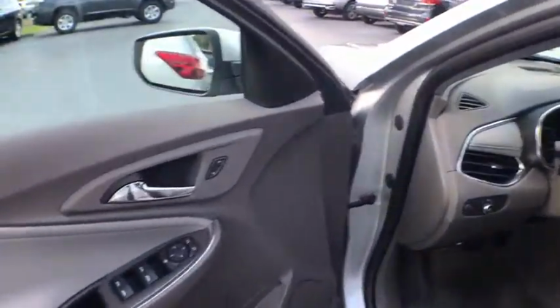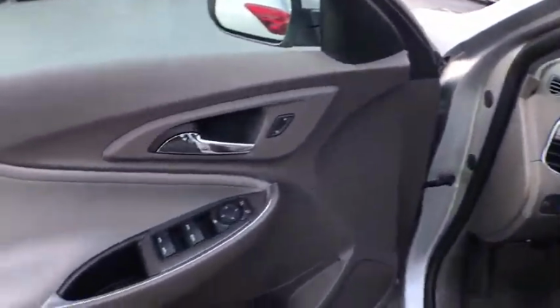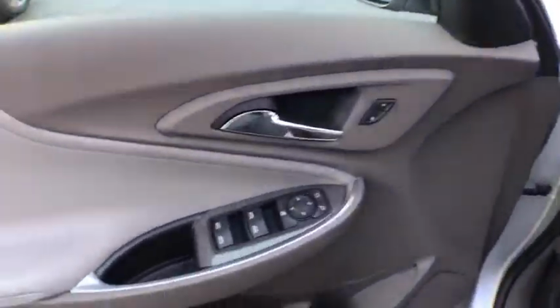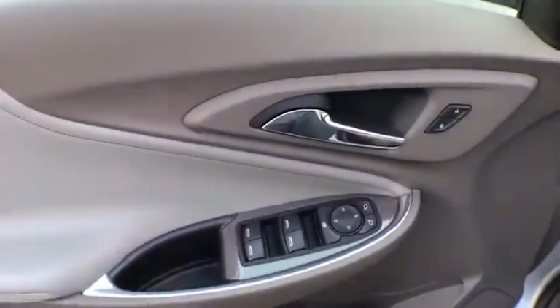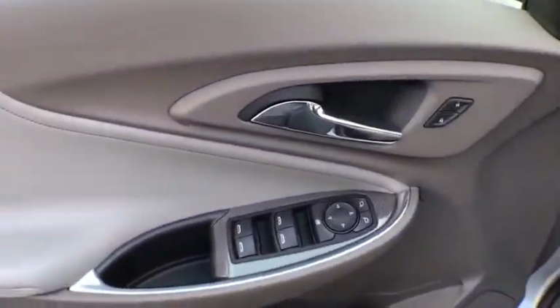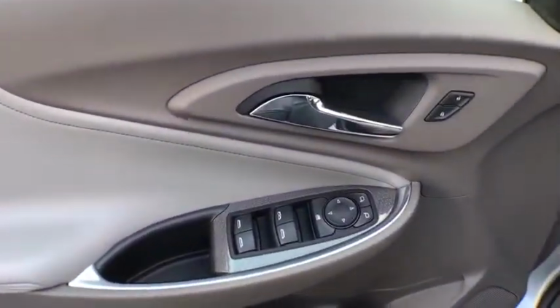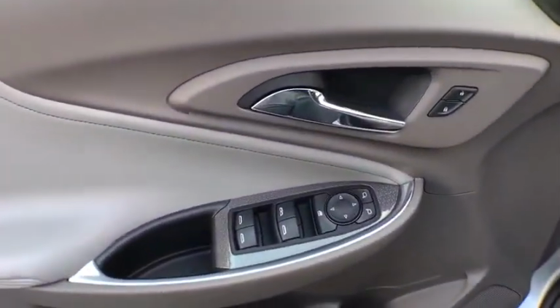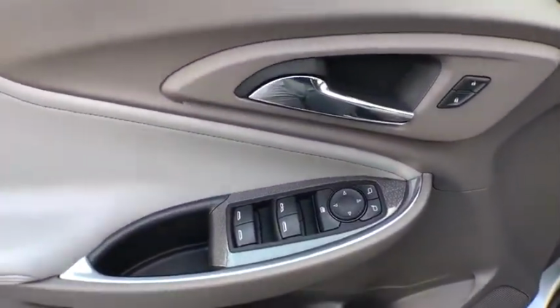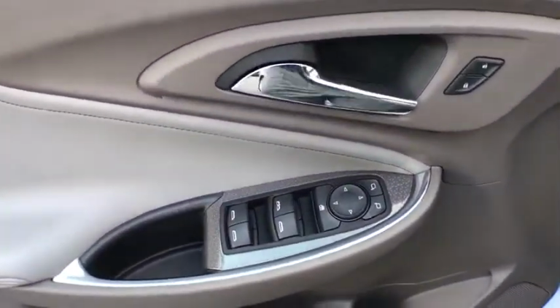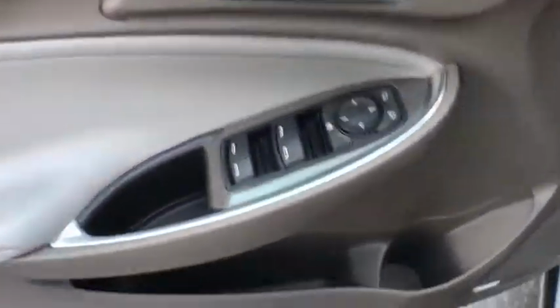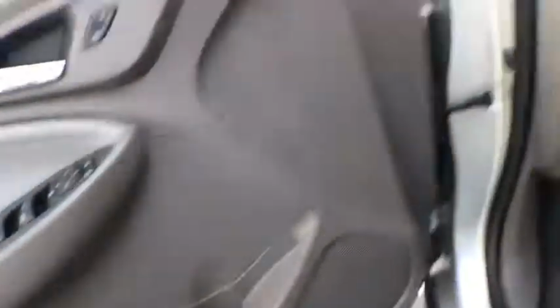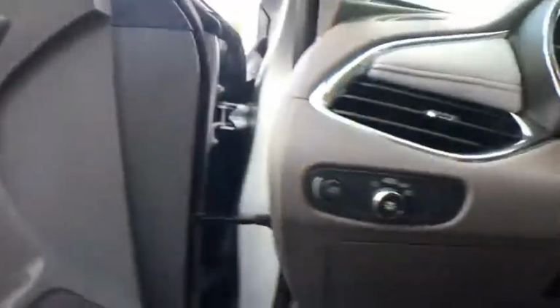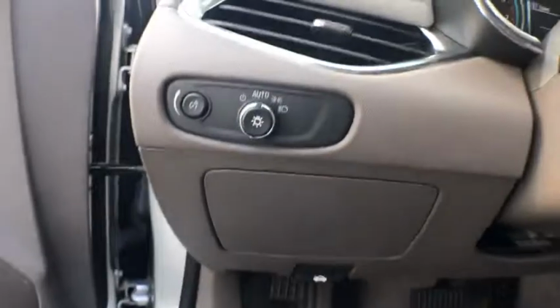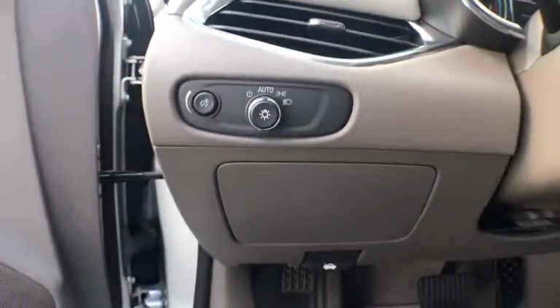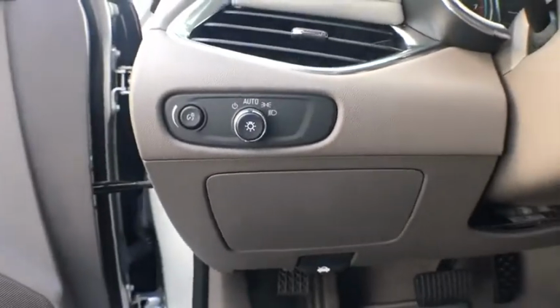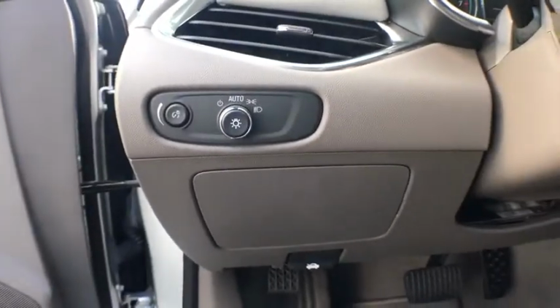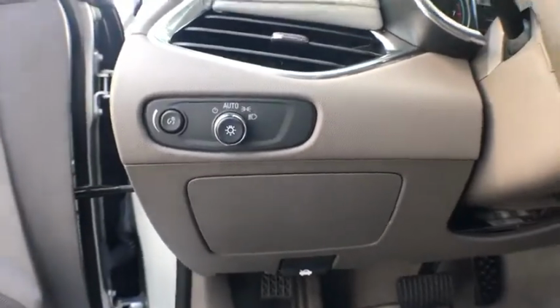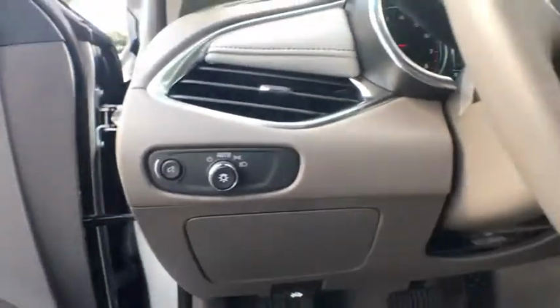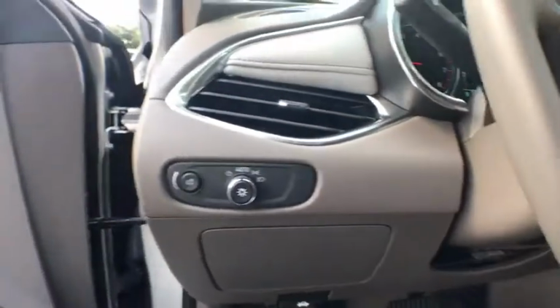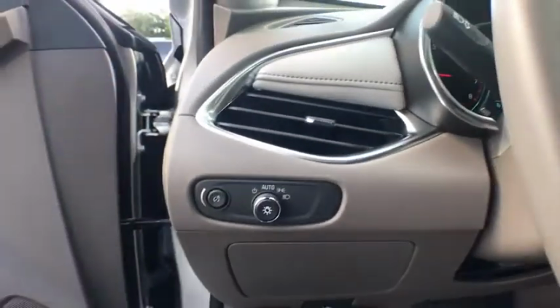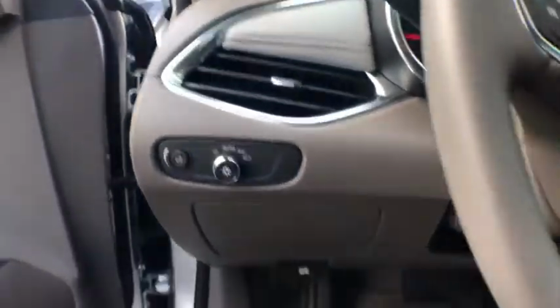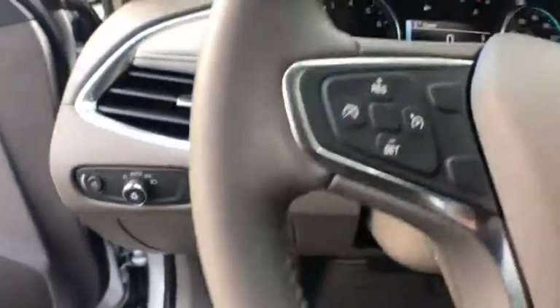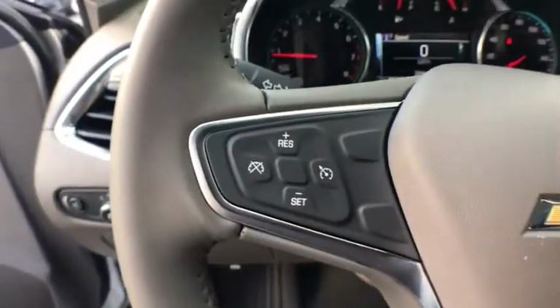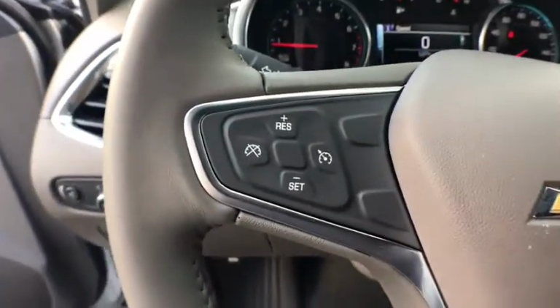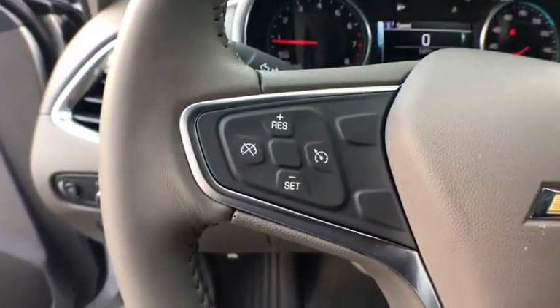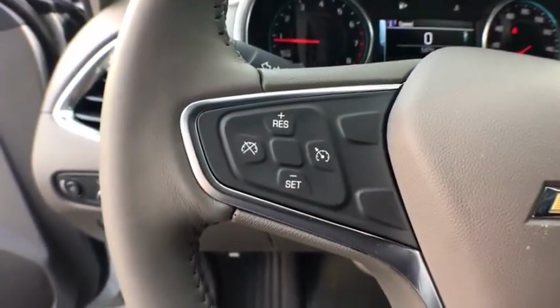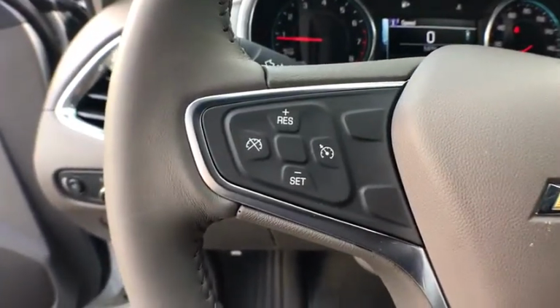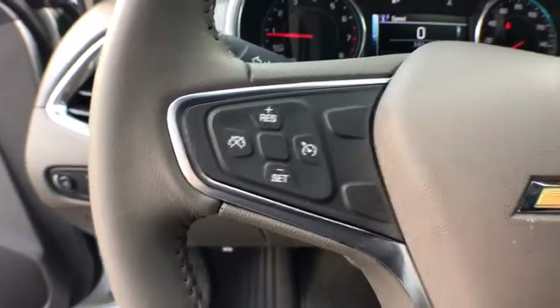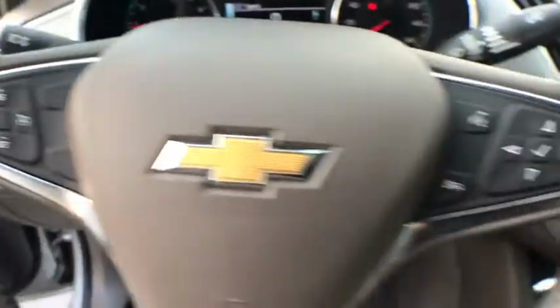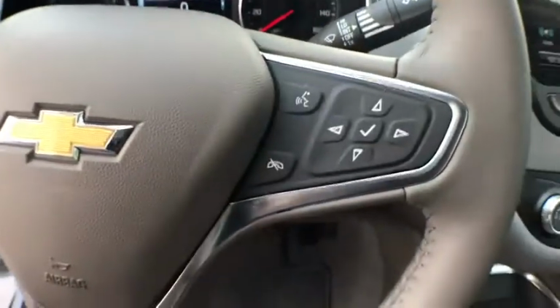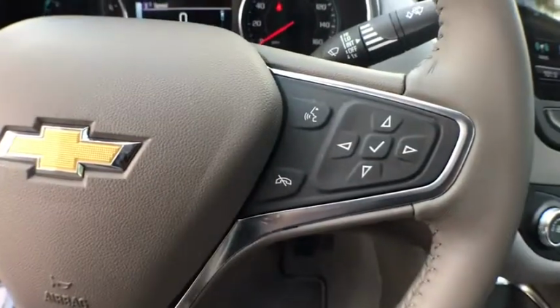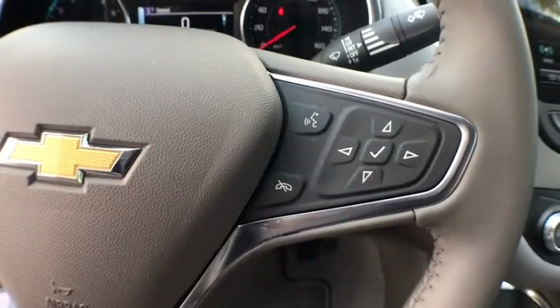Center armrest, premium sound, climate control, power windows, clock, power door locks, daytime running lights, center console, power mirrors, power outlets, tilt steering wheel.